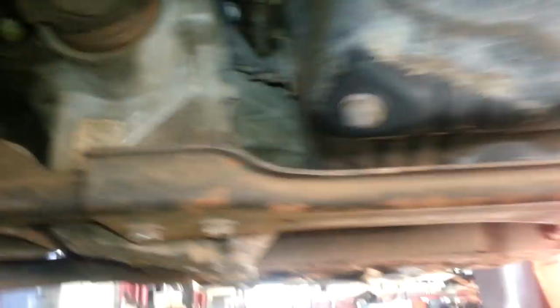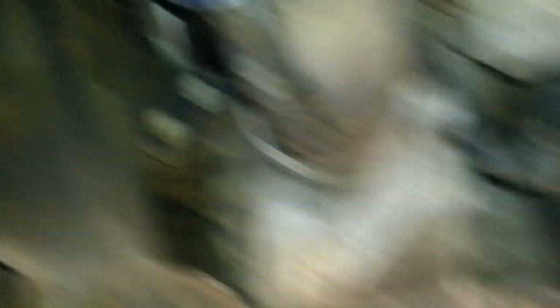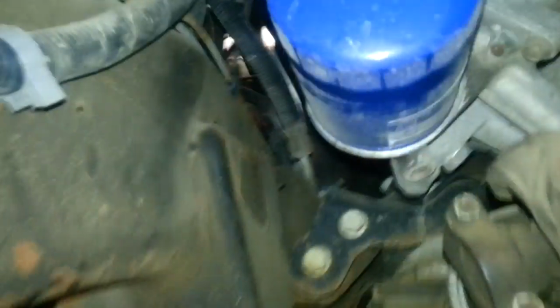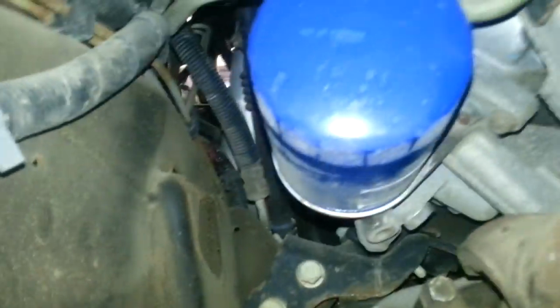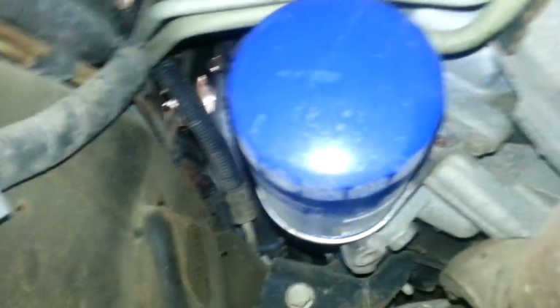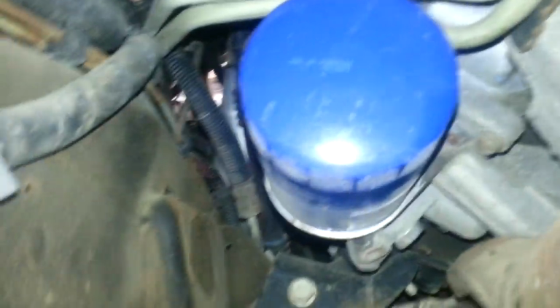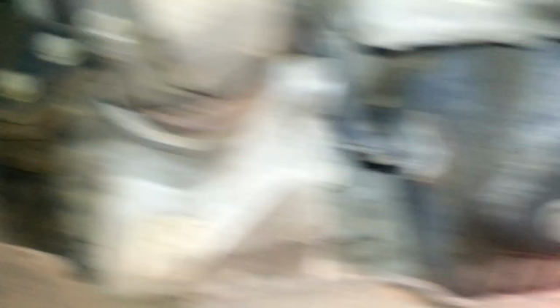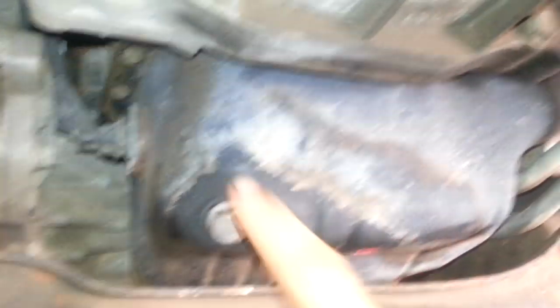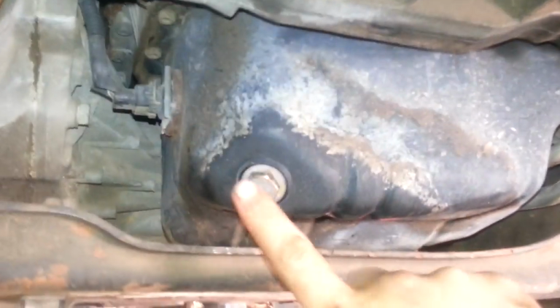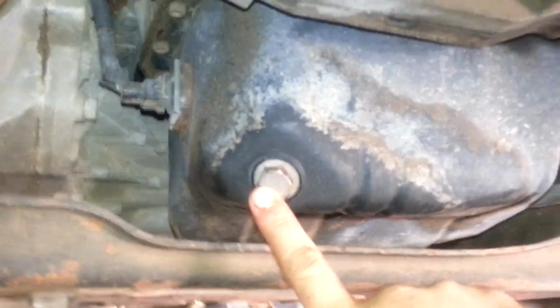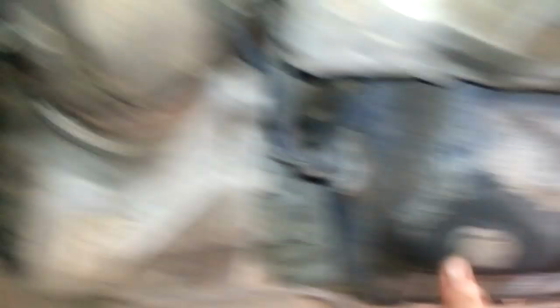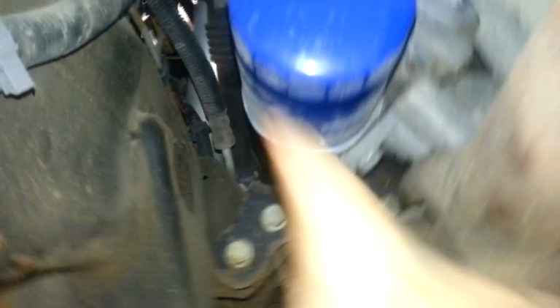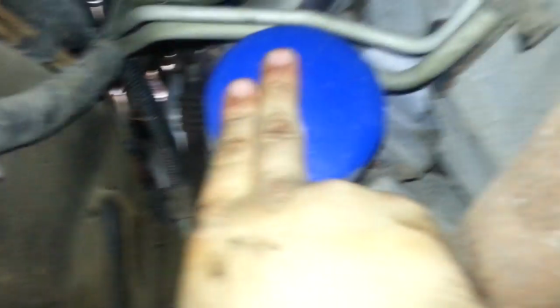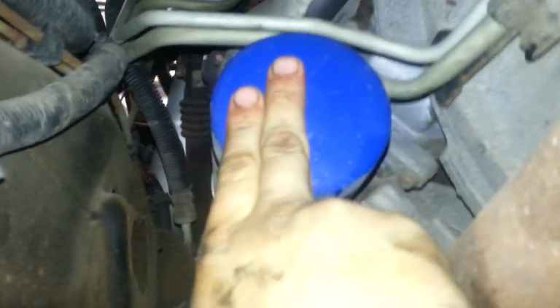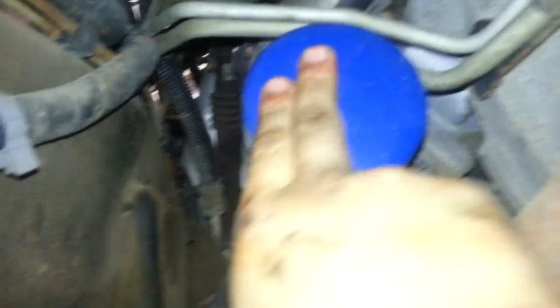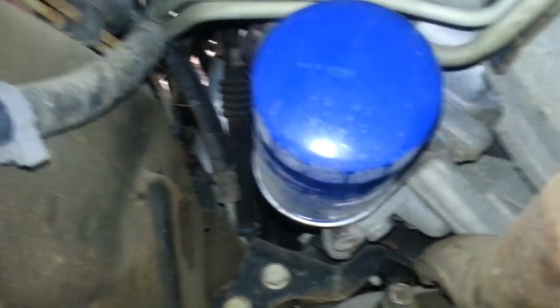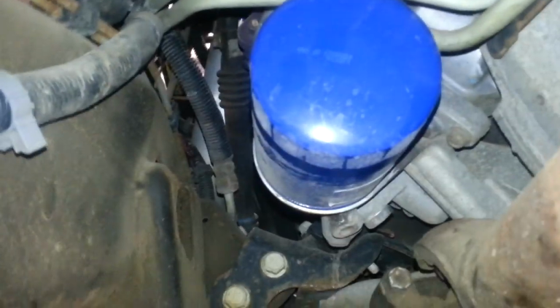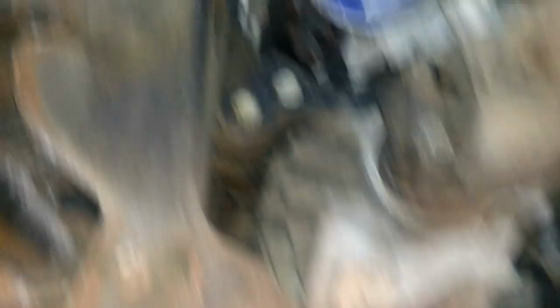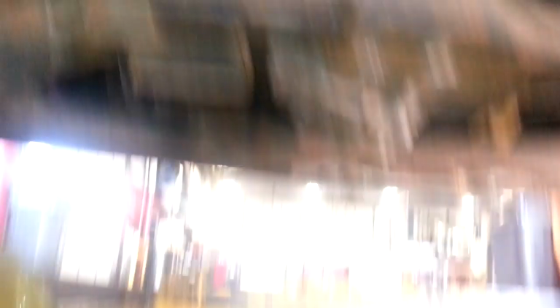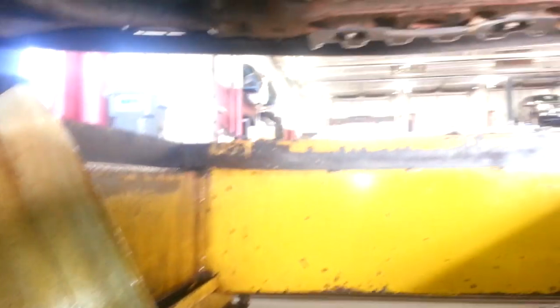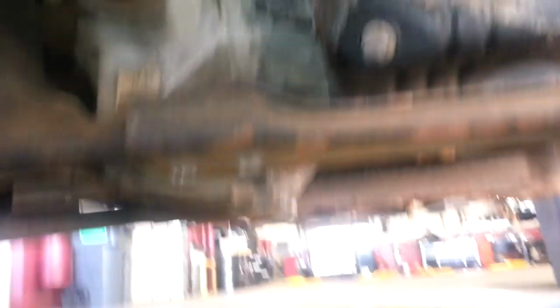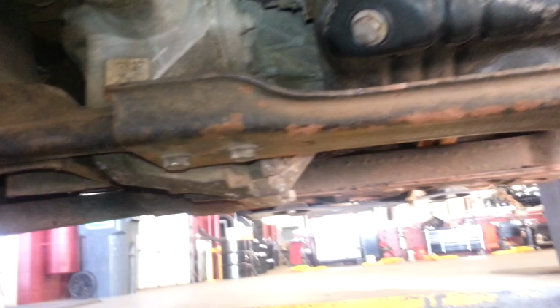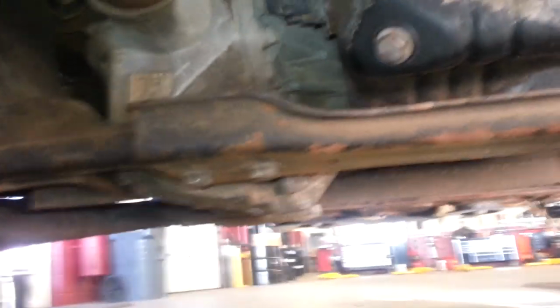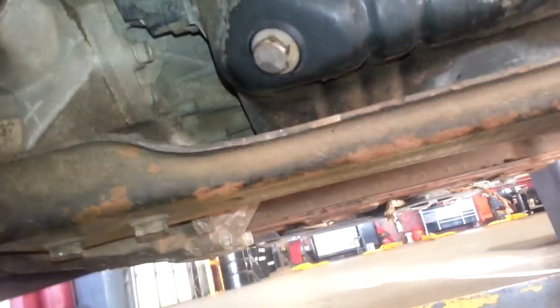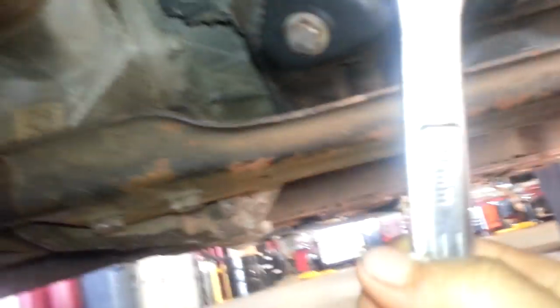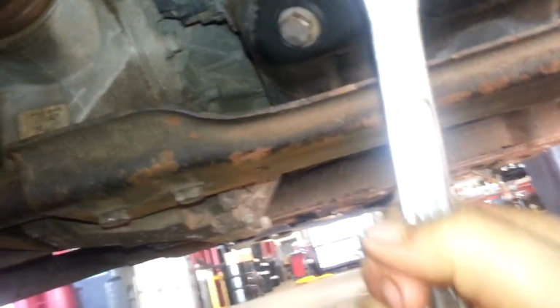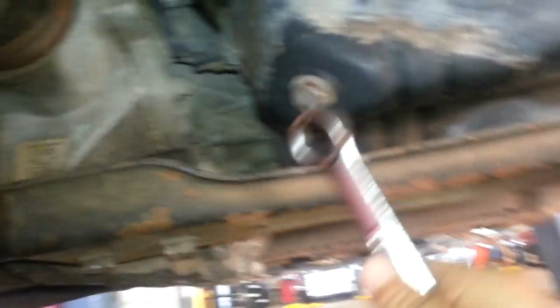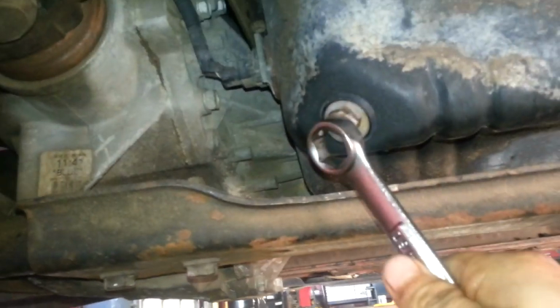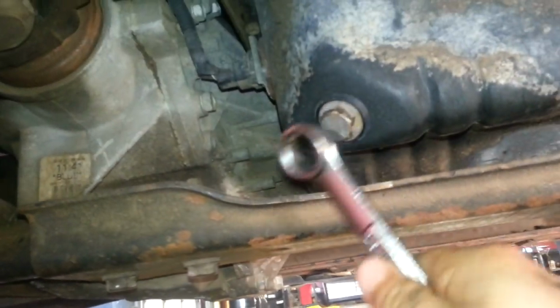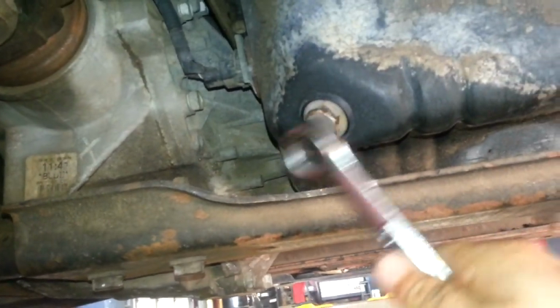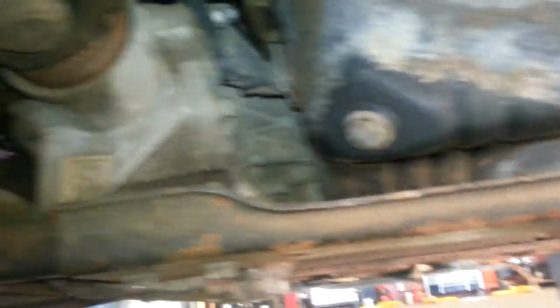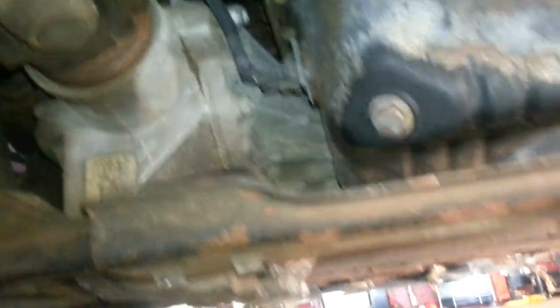I got the 2002 Duramax diesel here, 17mm drain plug, one of the punters right here. I'm going to start with the drain plug.